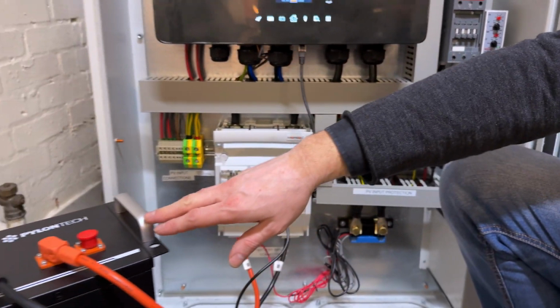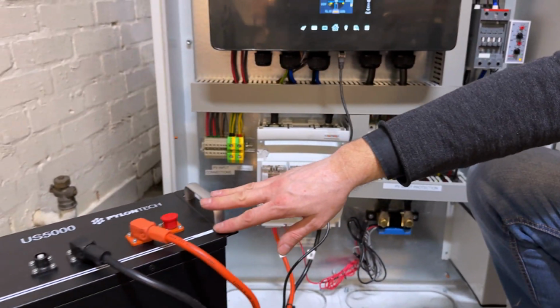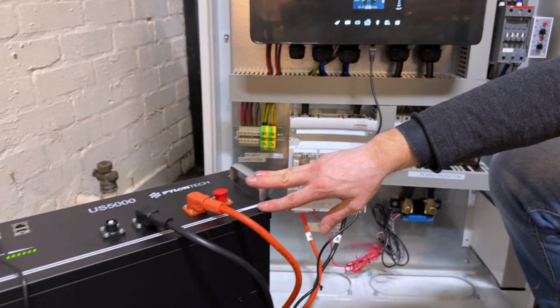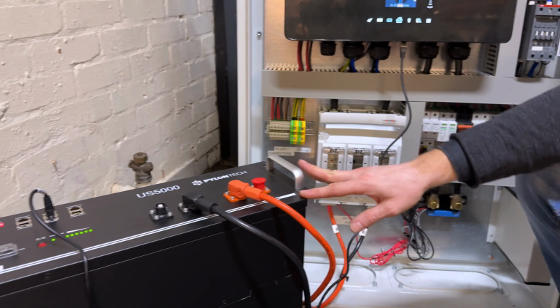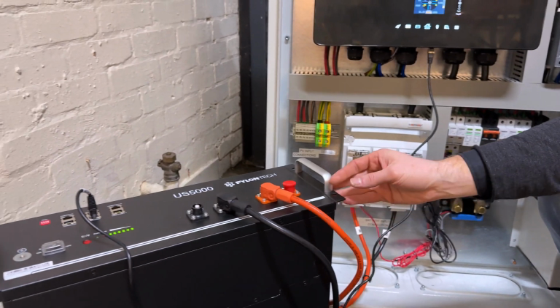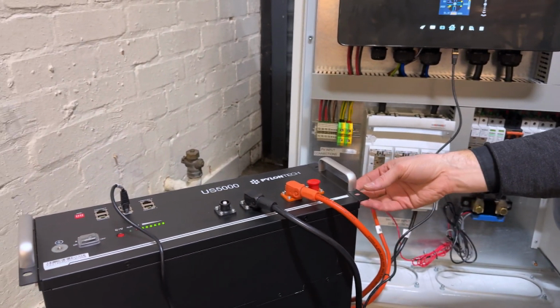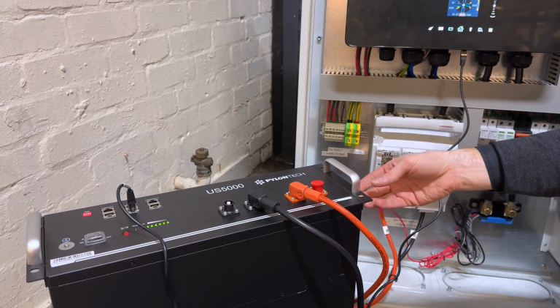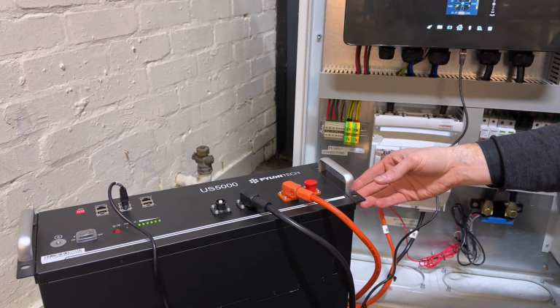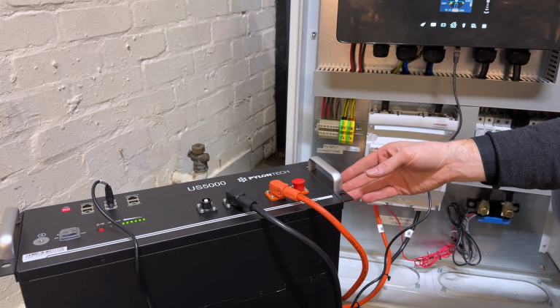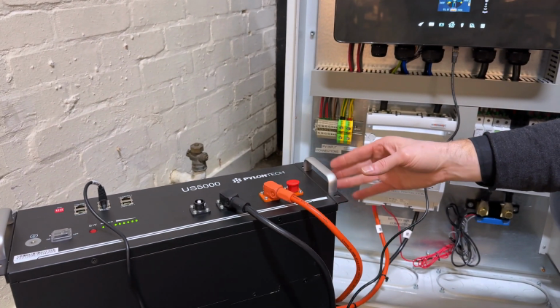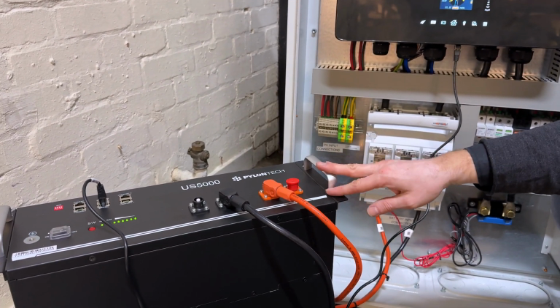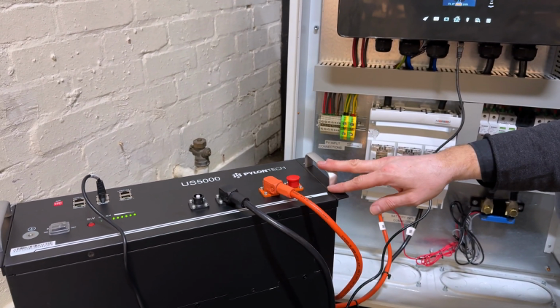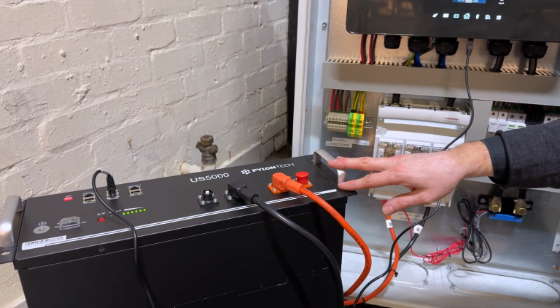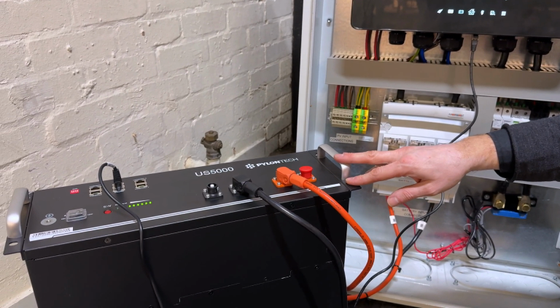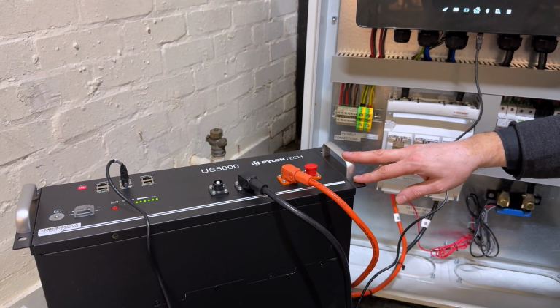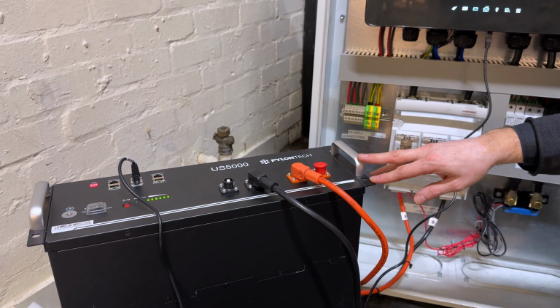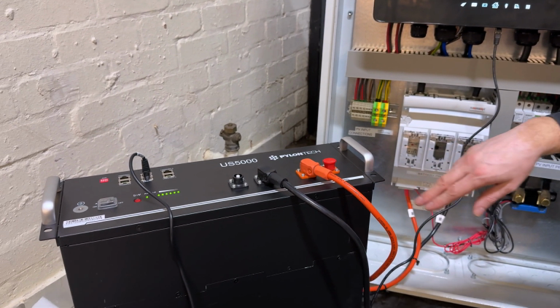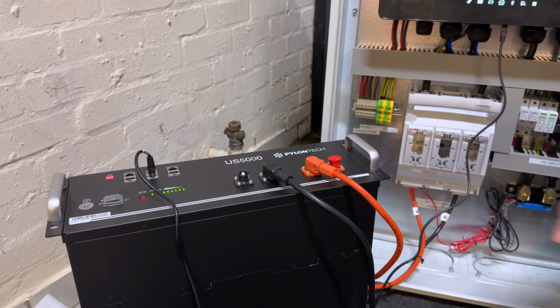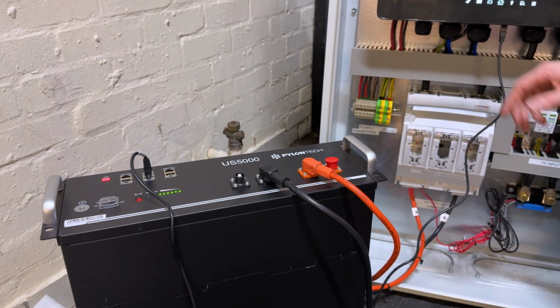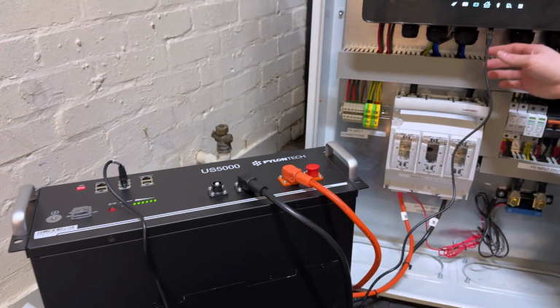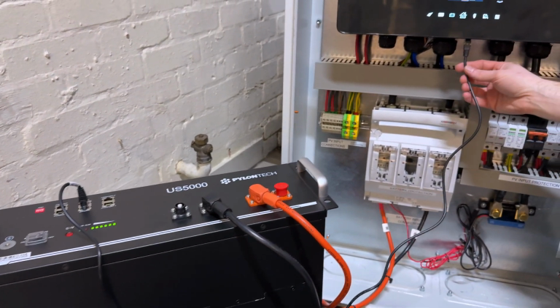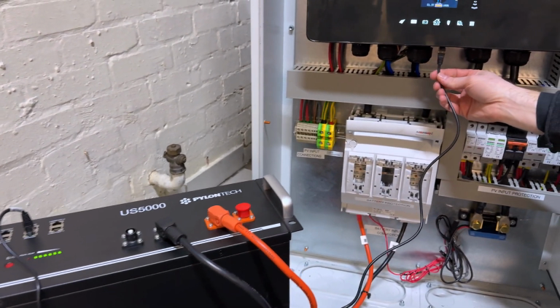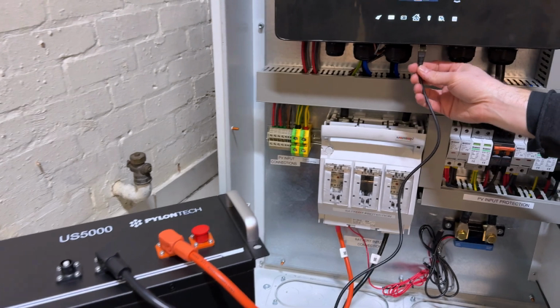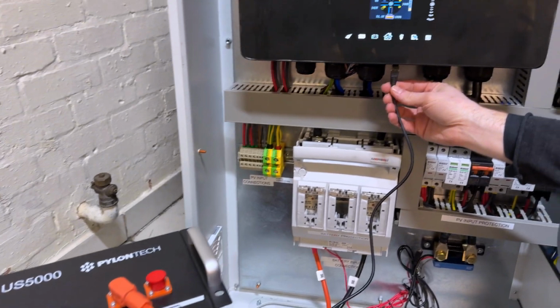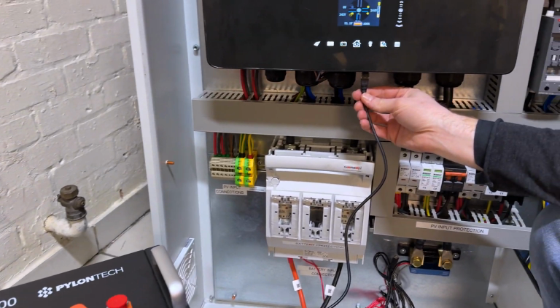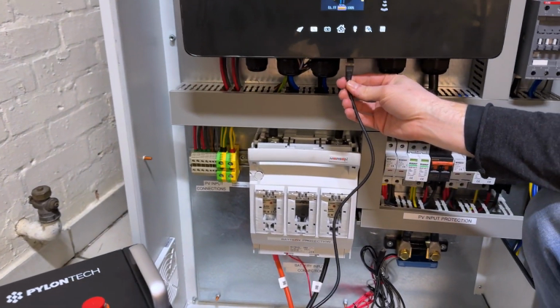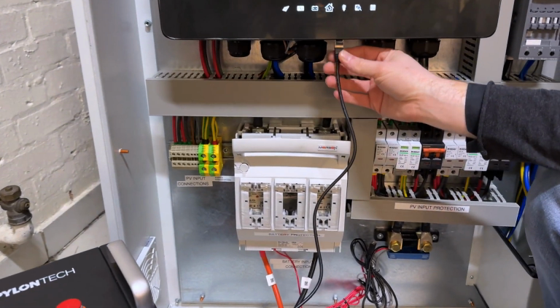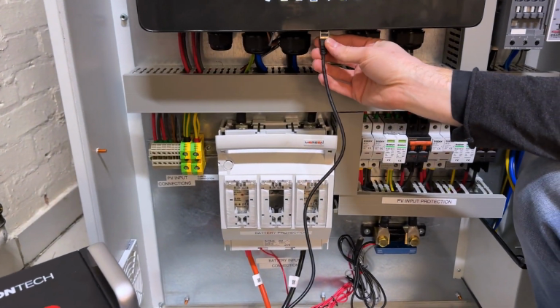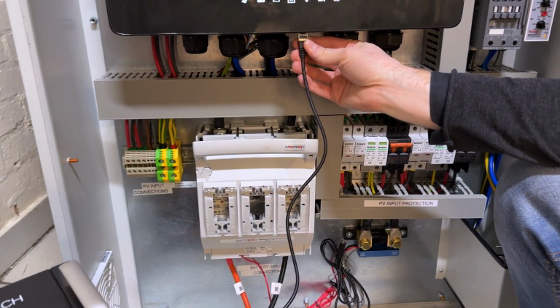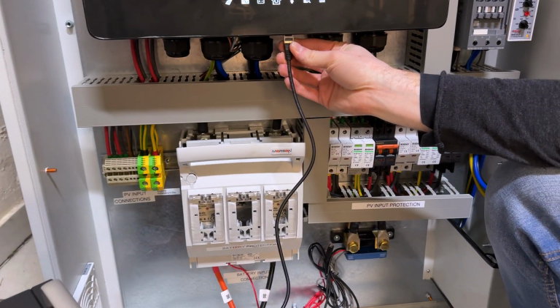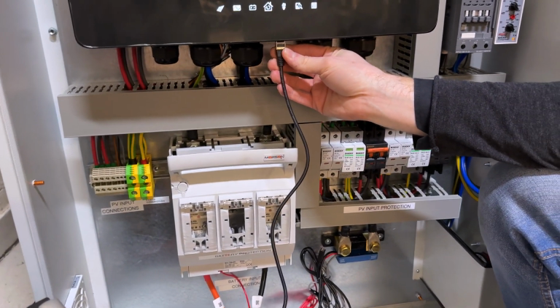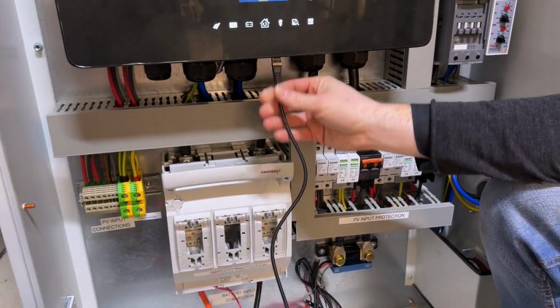On this side, for testing purposes only, we have a US5000 Pylontech with a BMS communication cable on port number two.